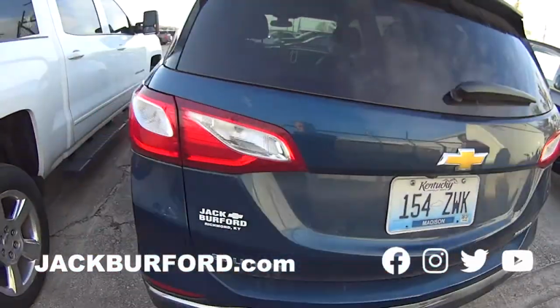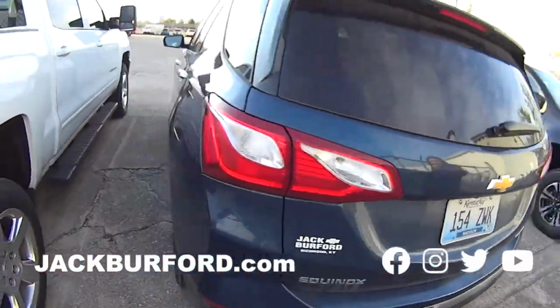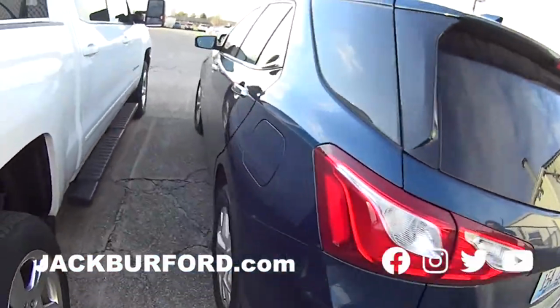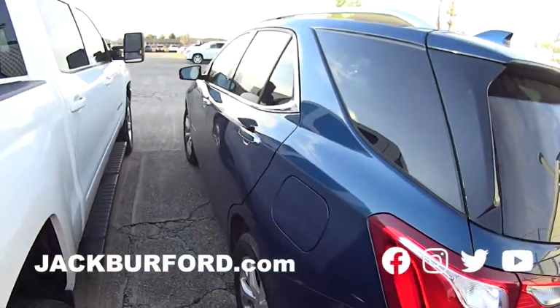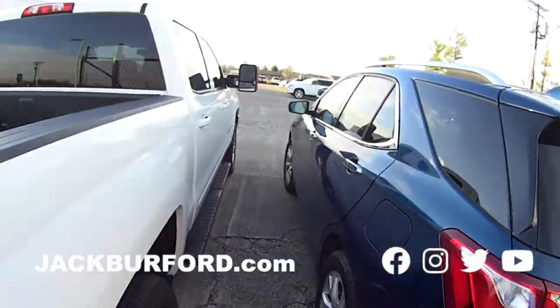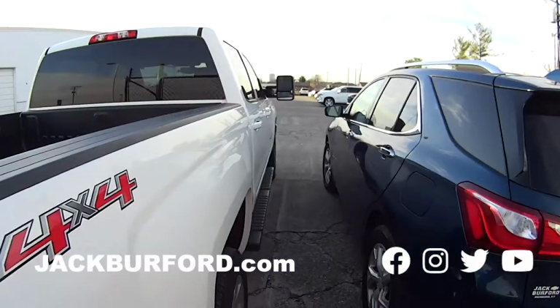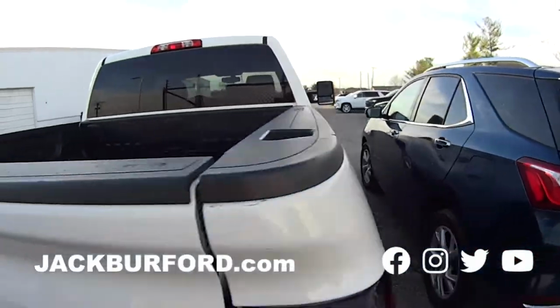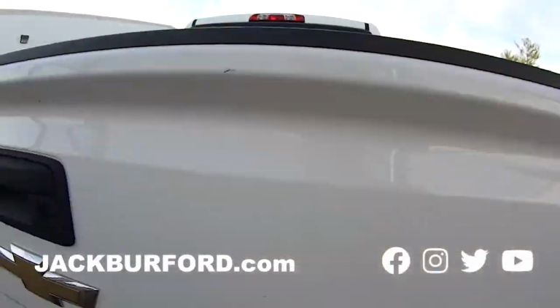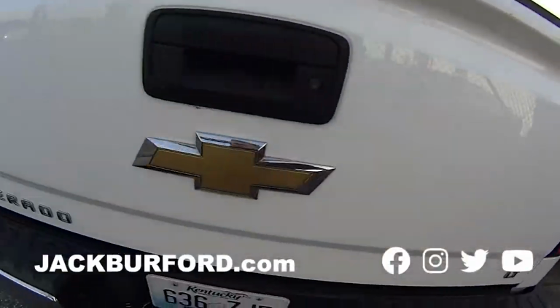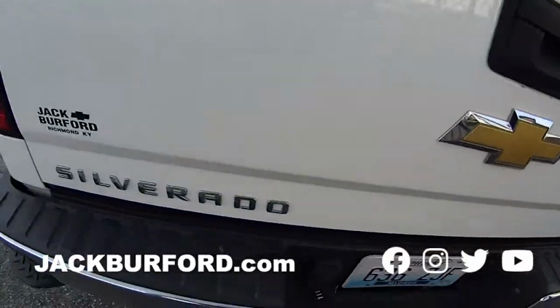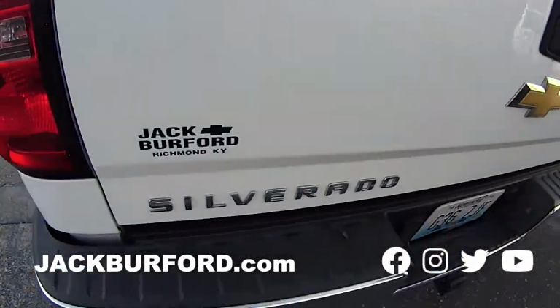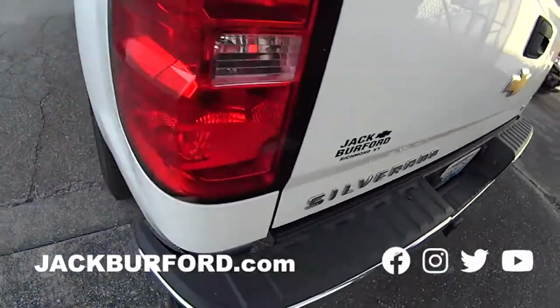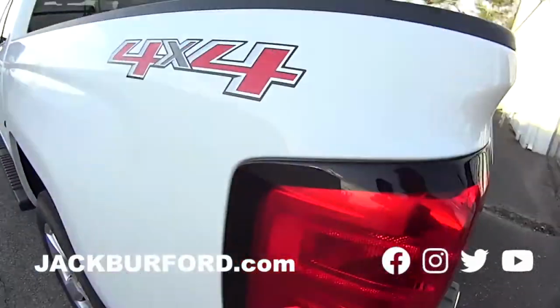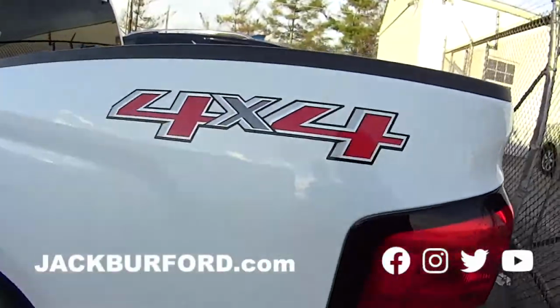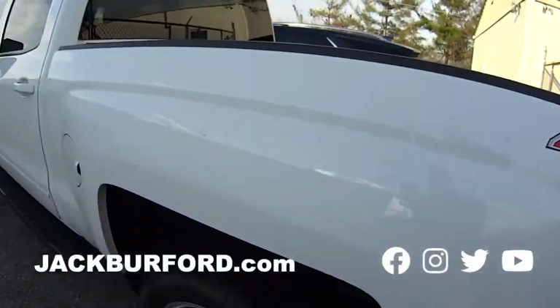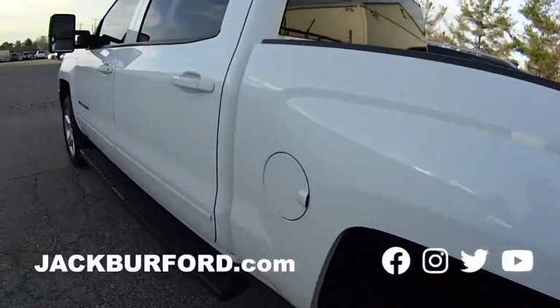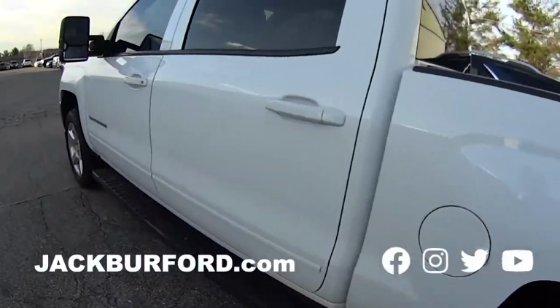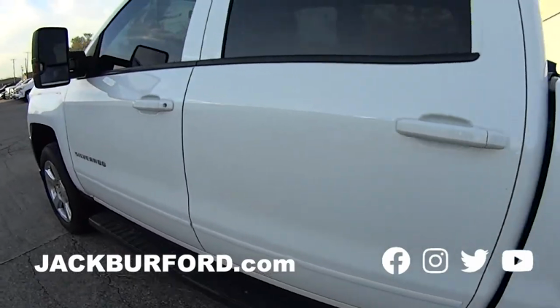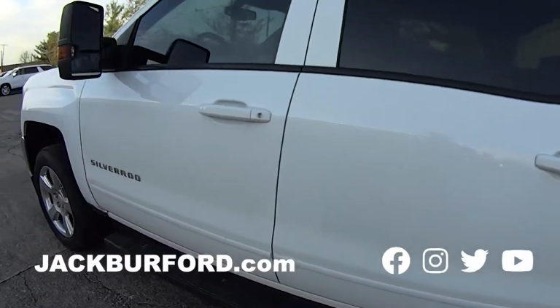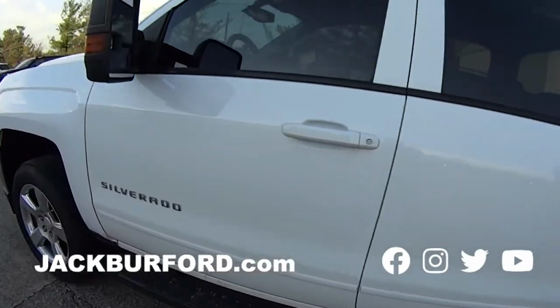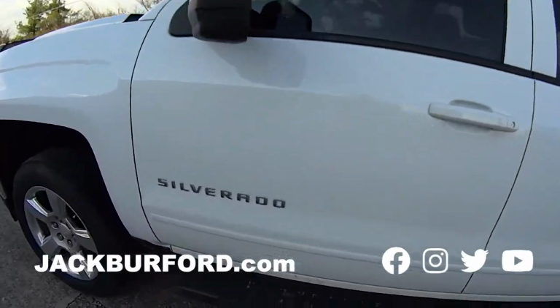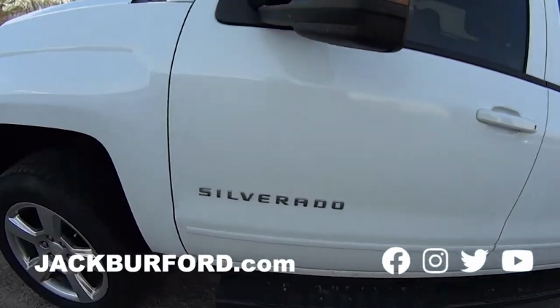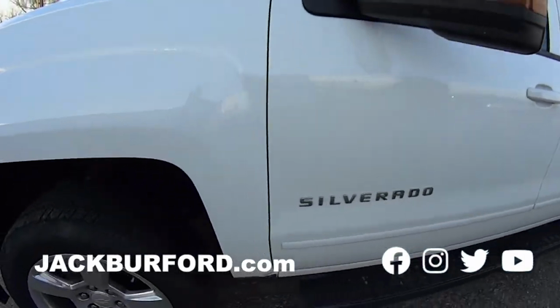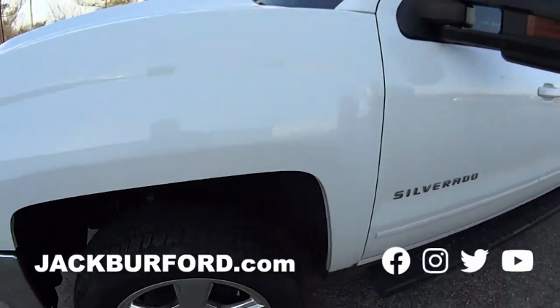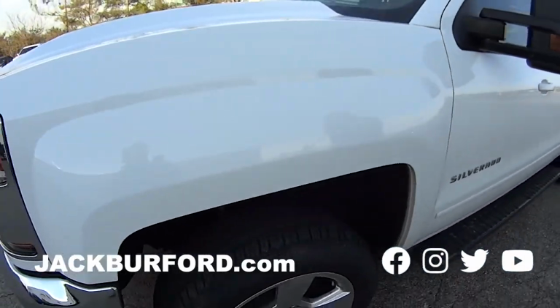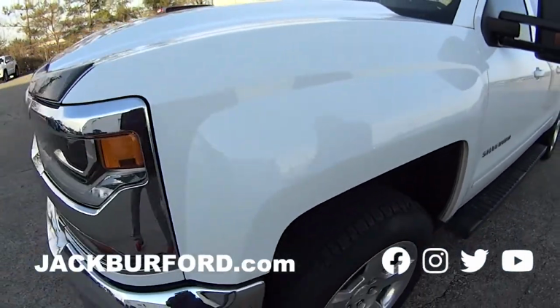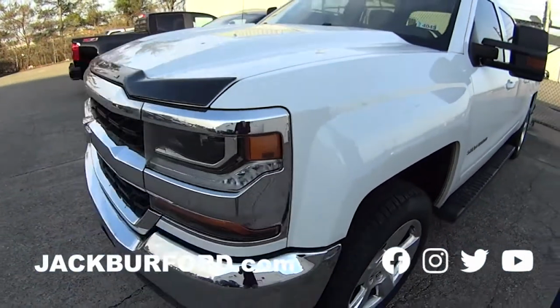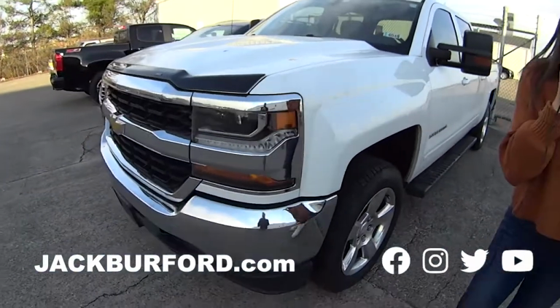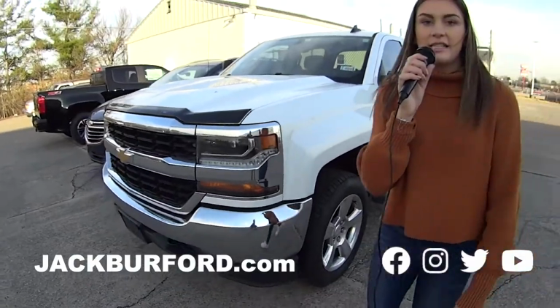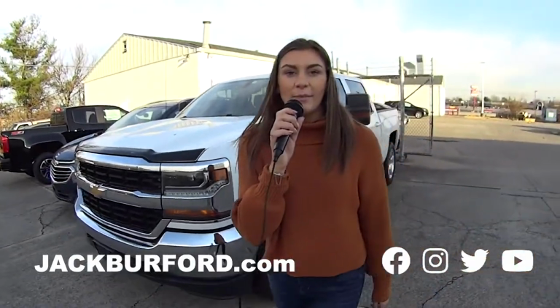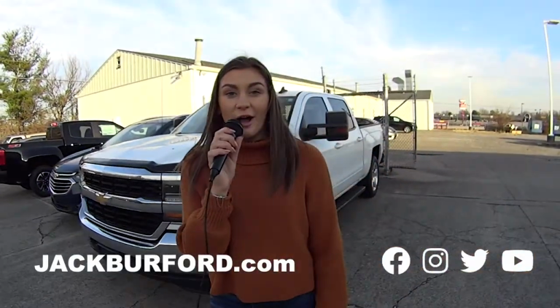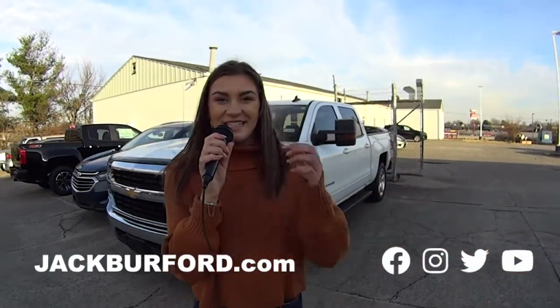This one's the Equinox Premier and another Silverado — that's used? Oh, that's a great option if you're looking for a great used truck. Thanks, Mallory. Check us out at jackburfer.com or come in today.